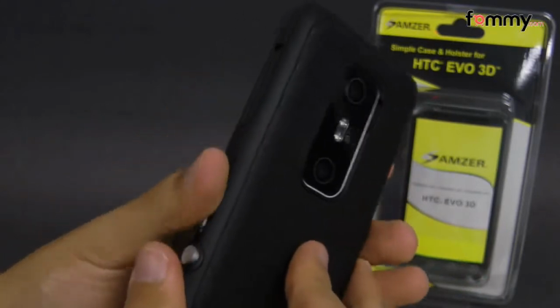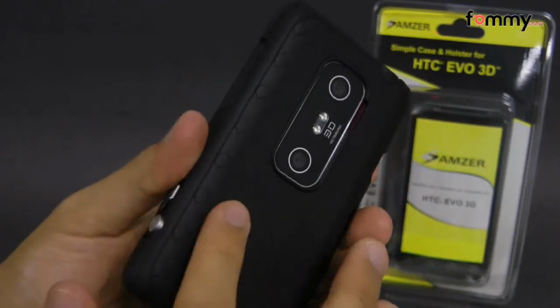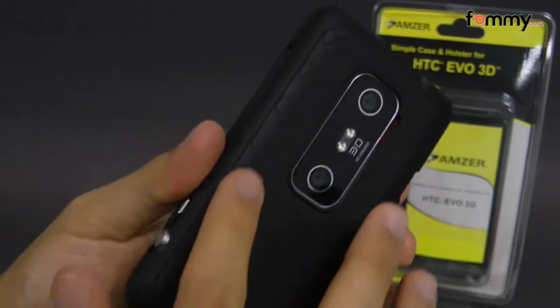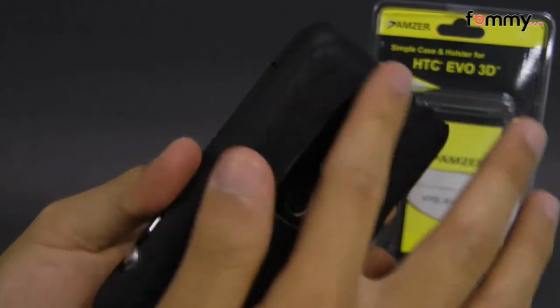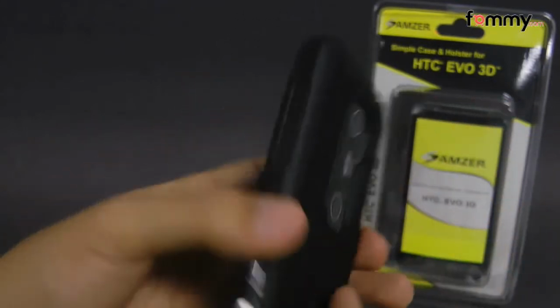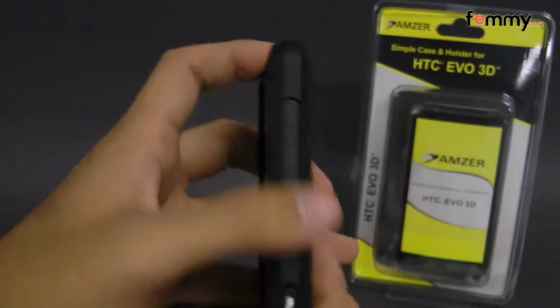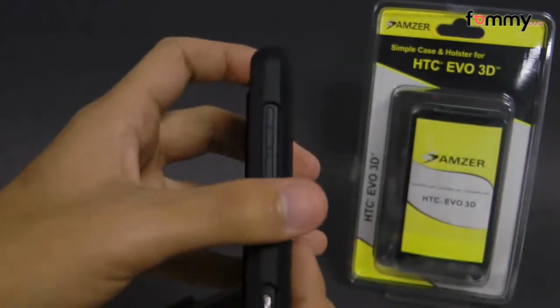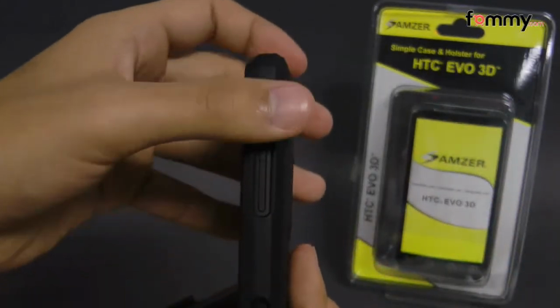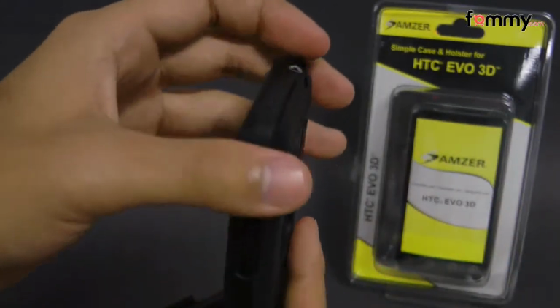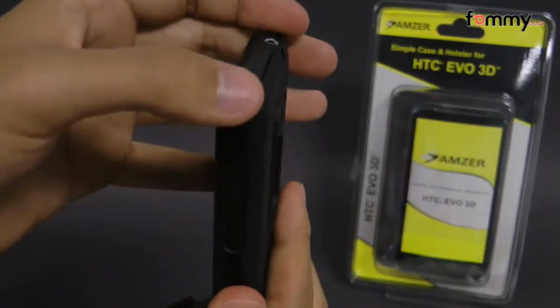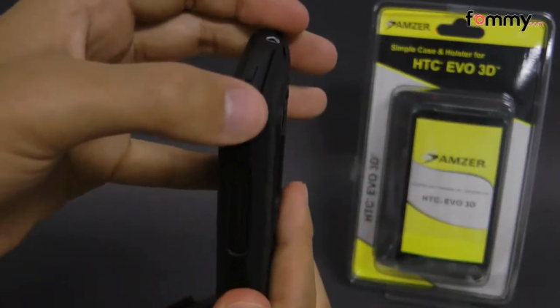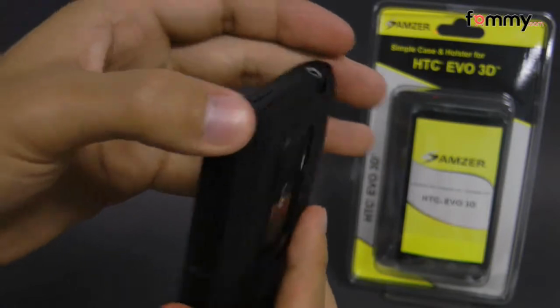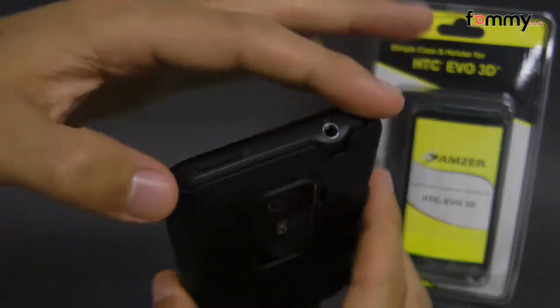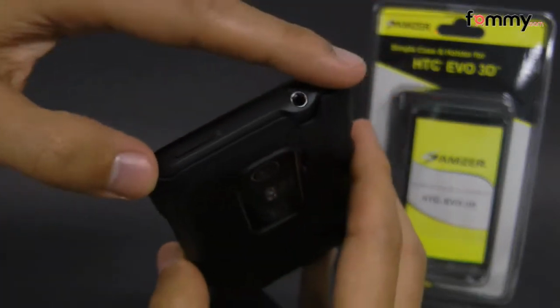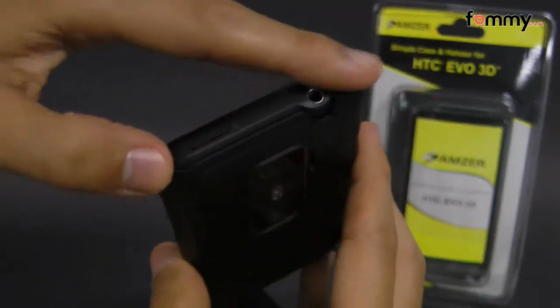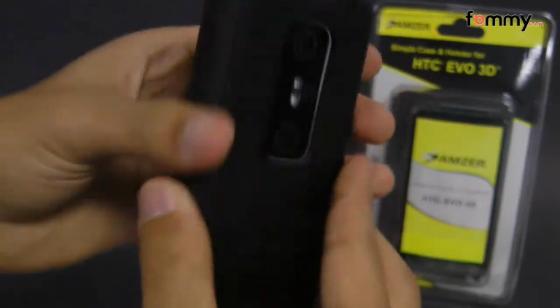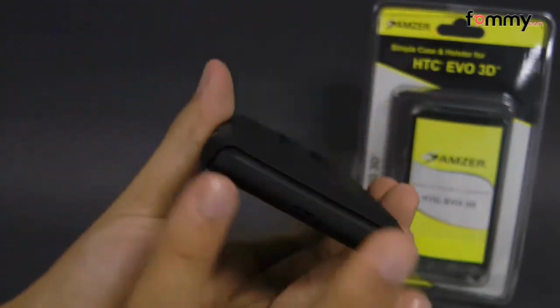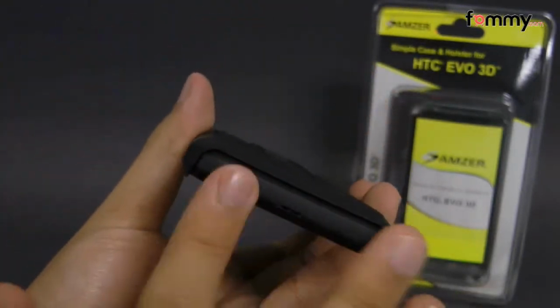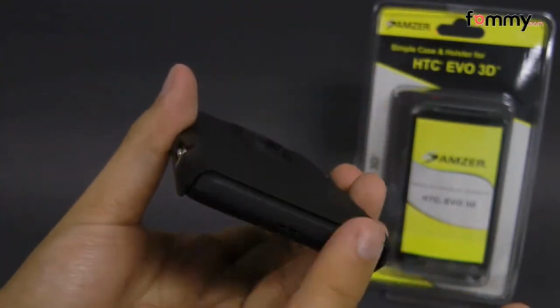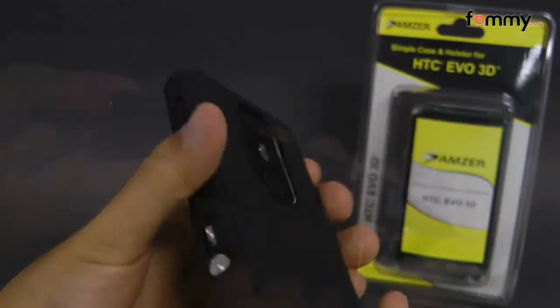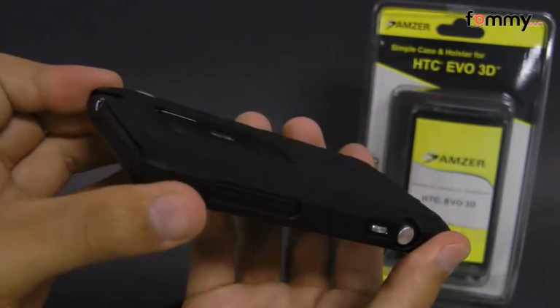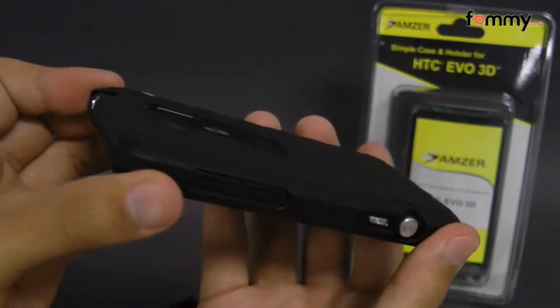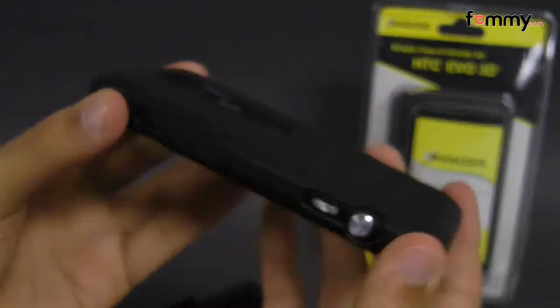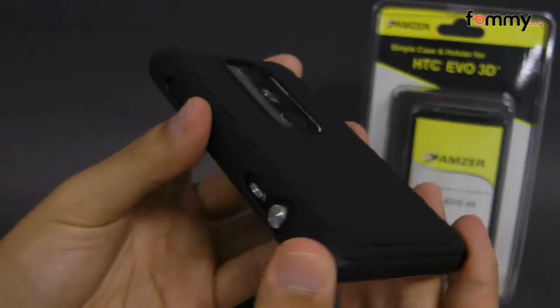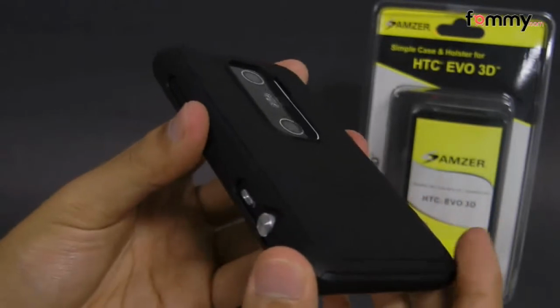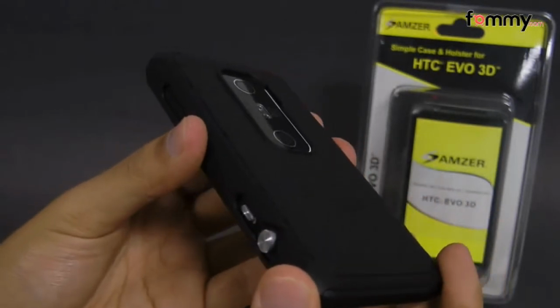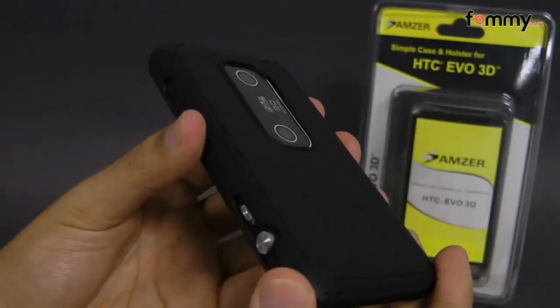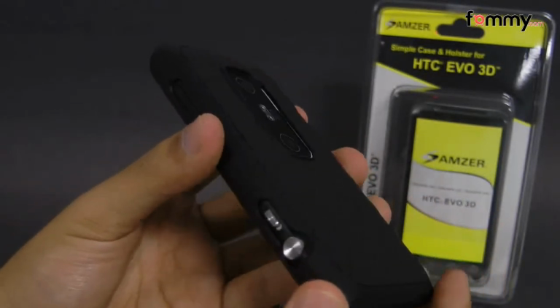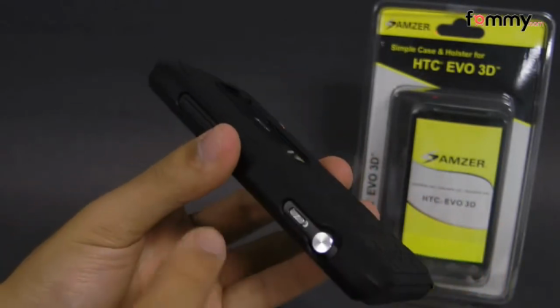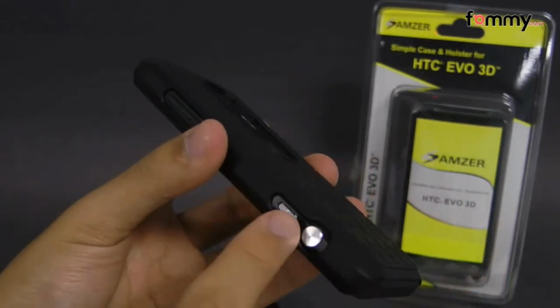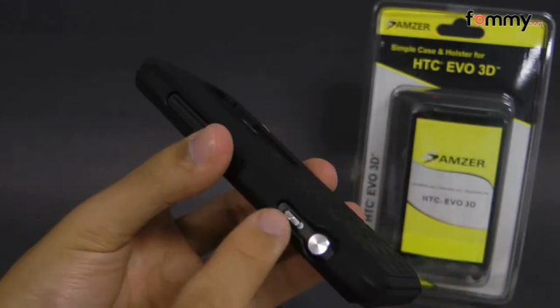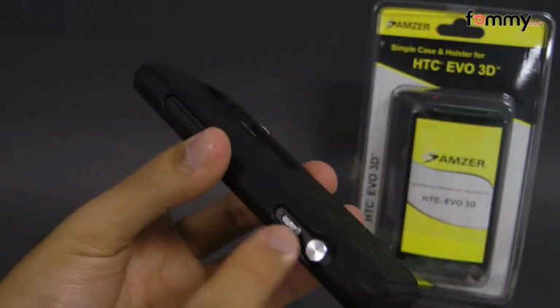The case covers up the entire back, sides, and corners of your device while leaving the top and bottom portions open. It also has all of the cutouts for your buttons and ports, including a cutout for your camera switch over here.